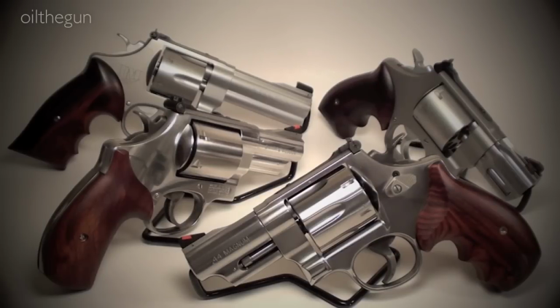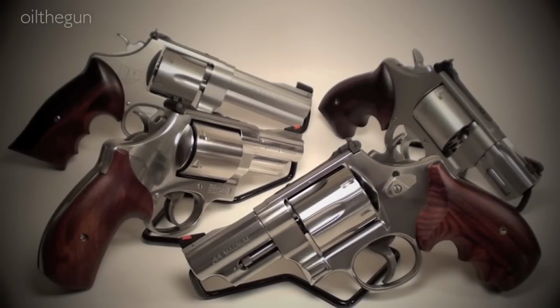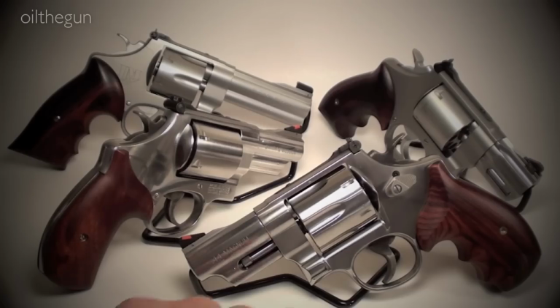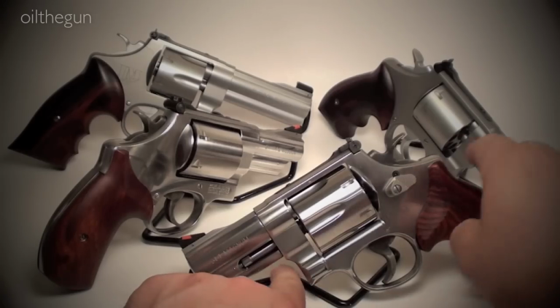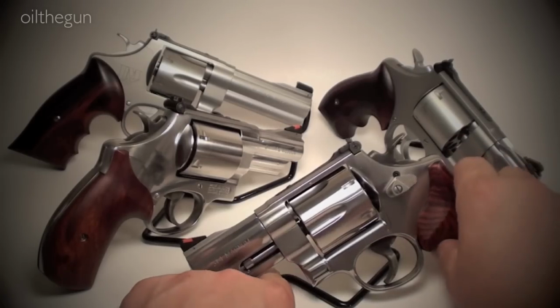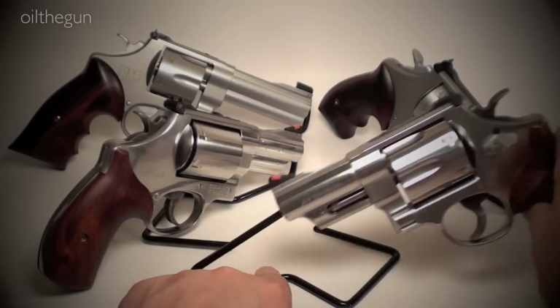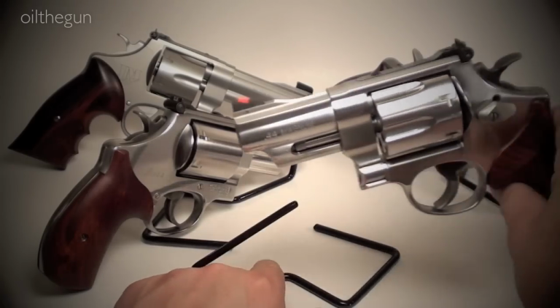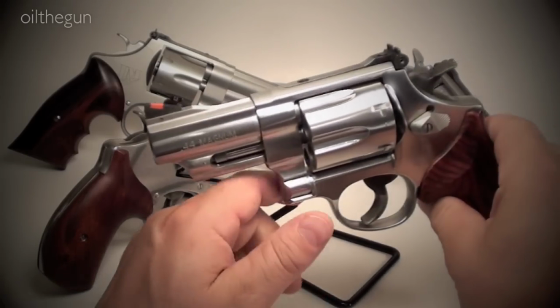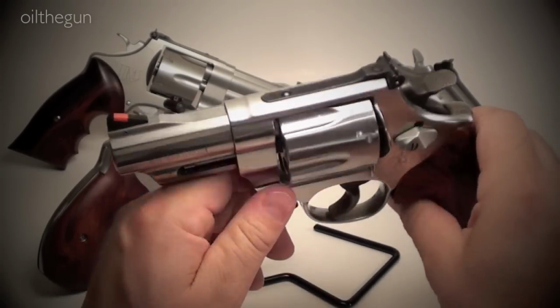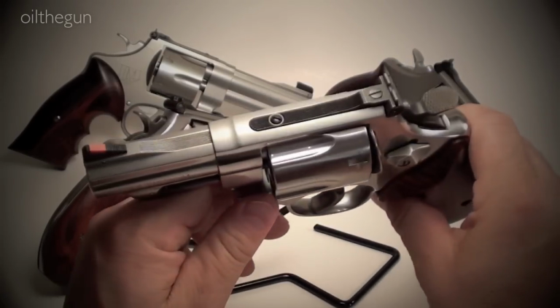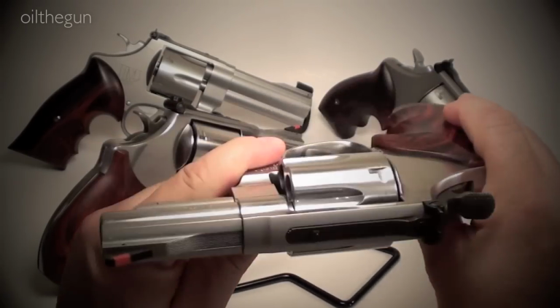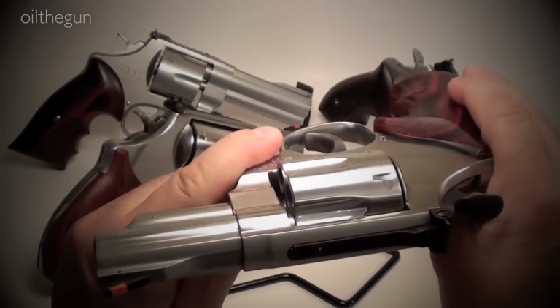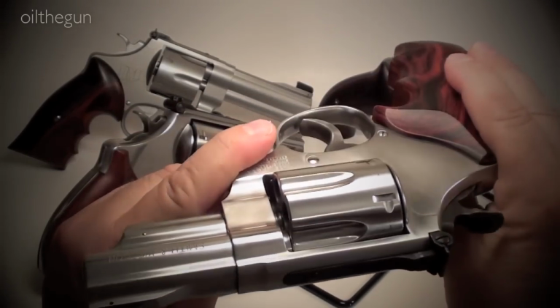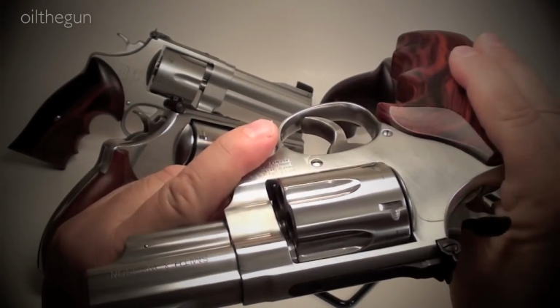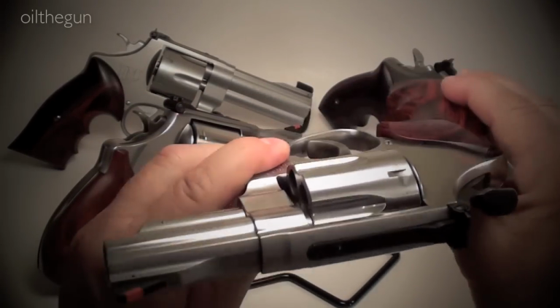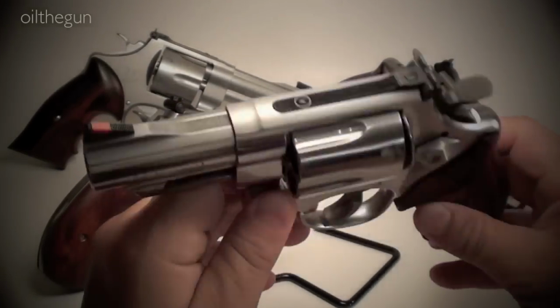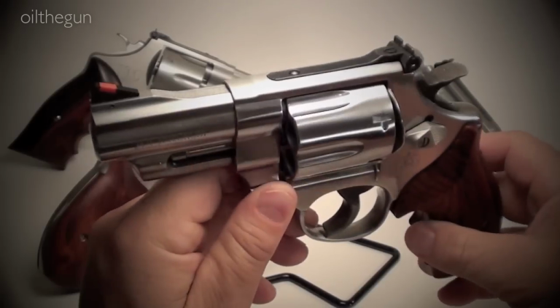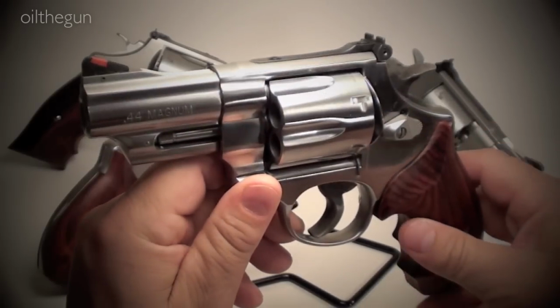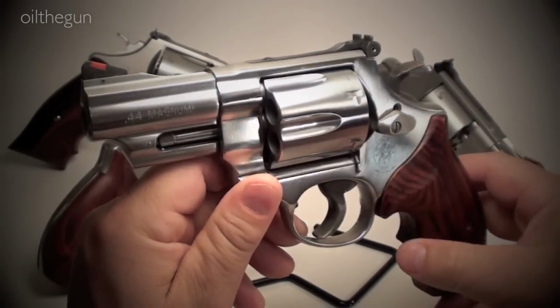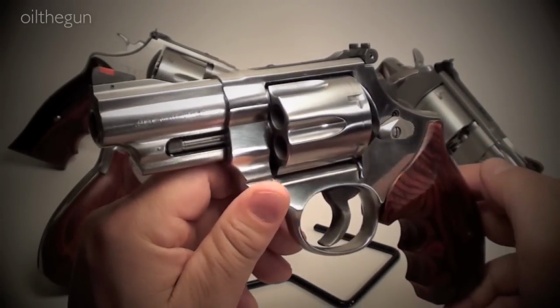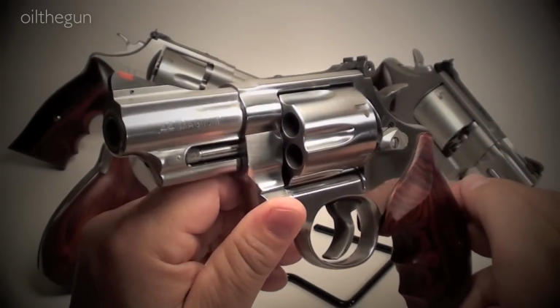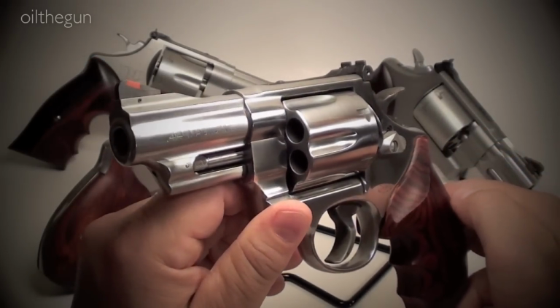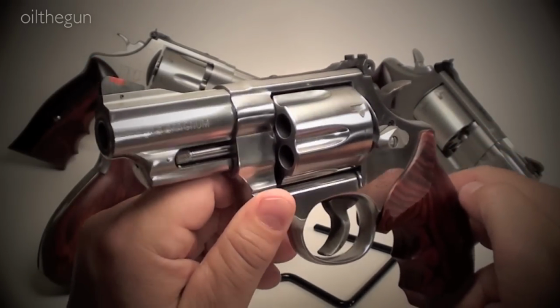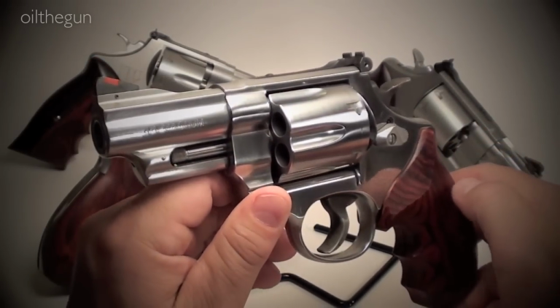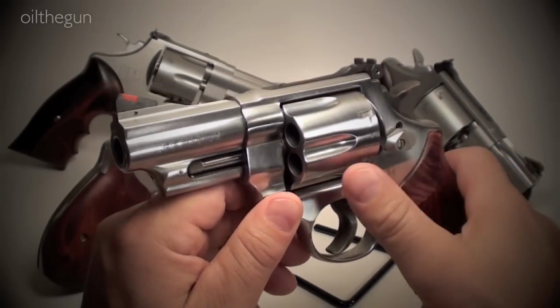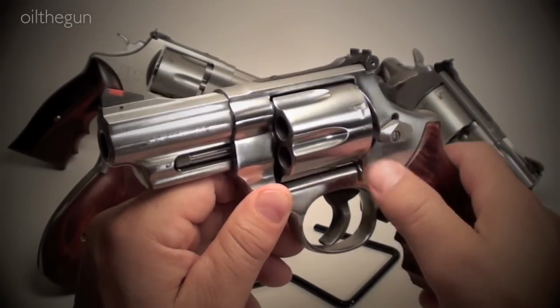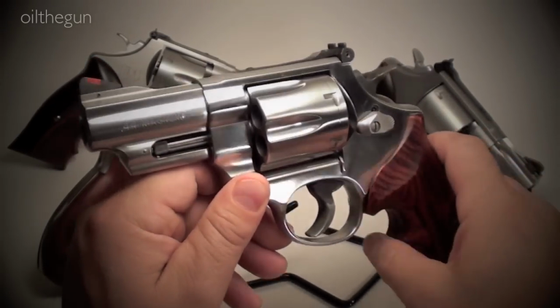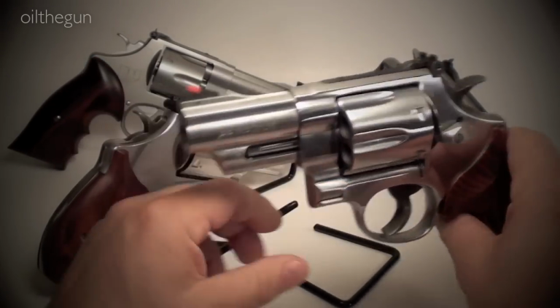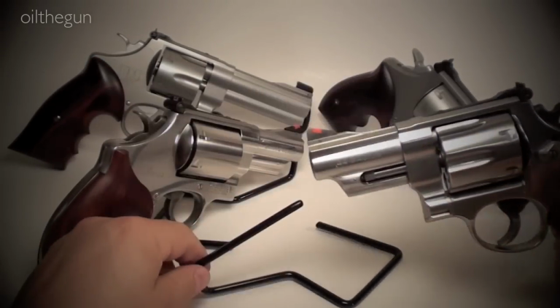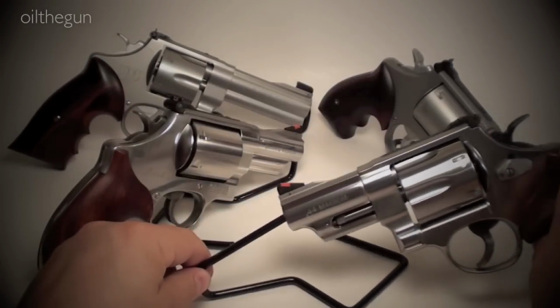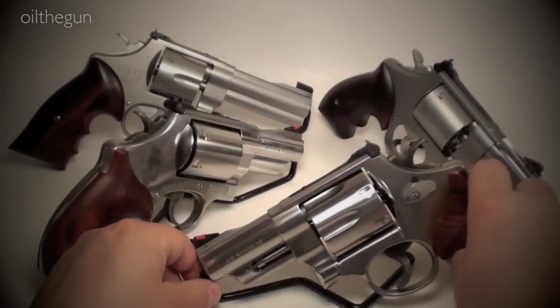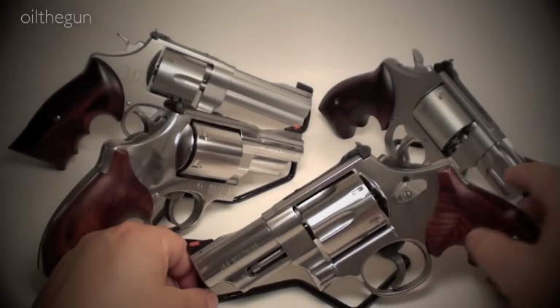Do you think that by fluting a cylinder you have significantly reduced the weight of a solid piece of stainless steel in the shape of an end frame to make it easier to carry? Do you think the flutes are more traditional? Which one came first?